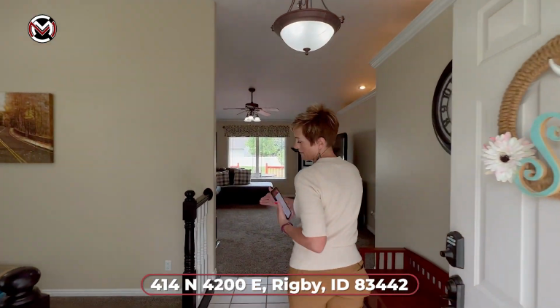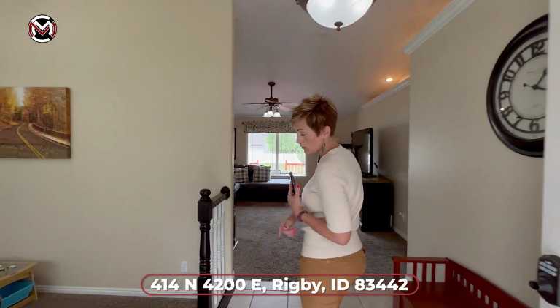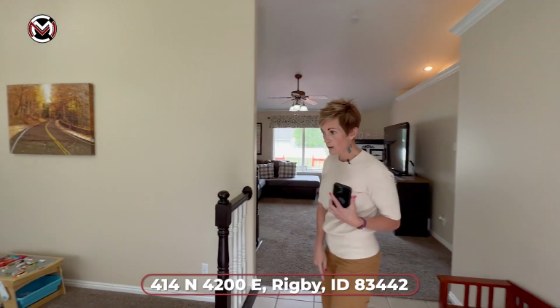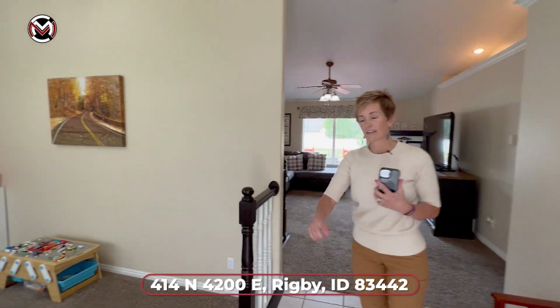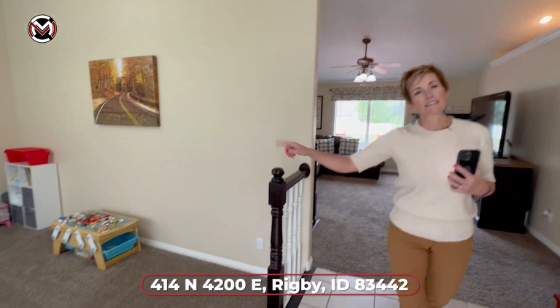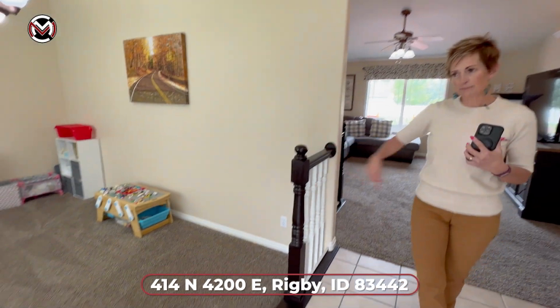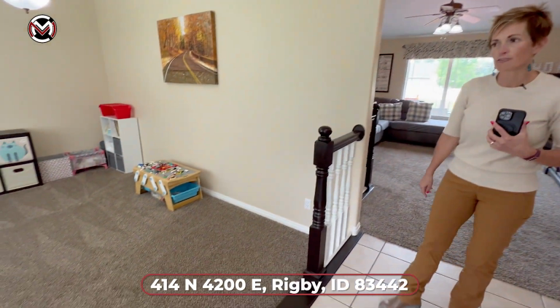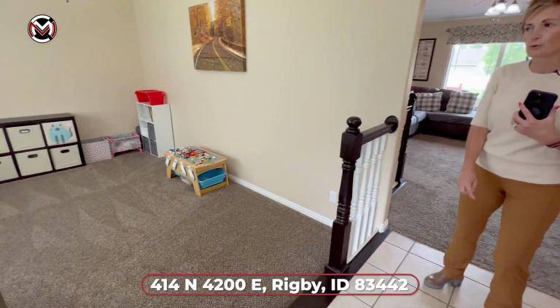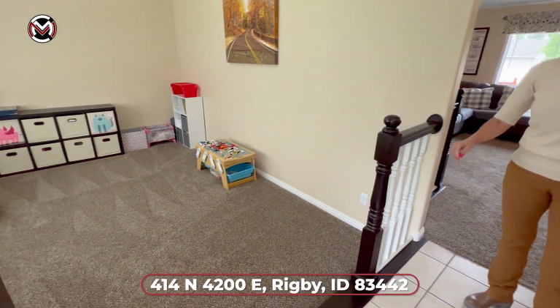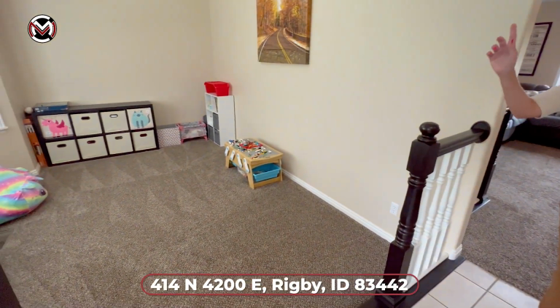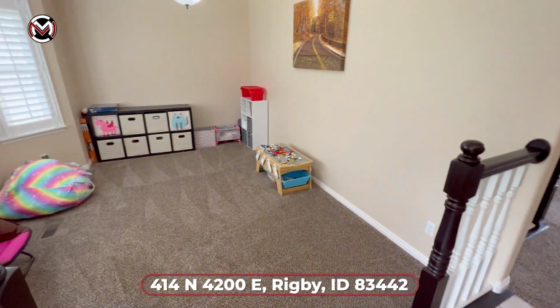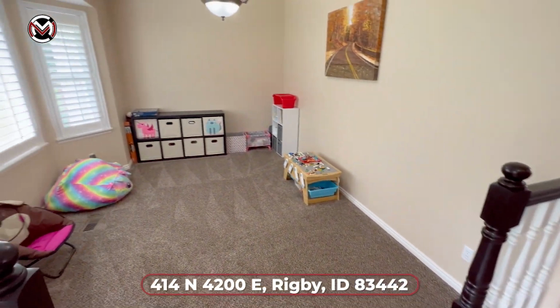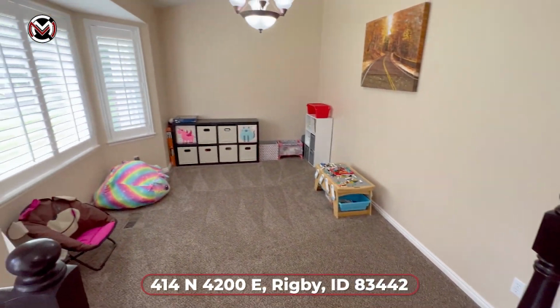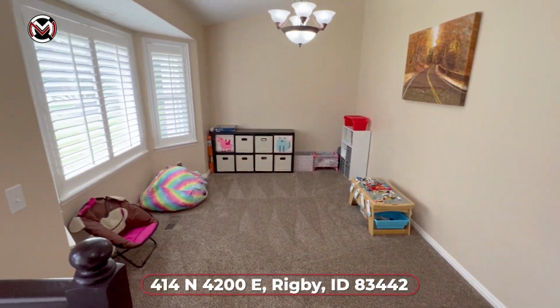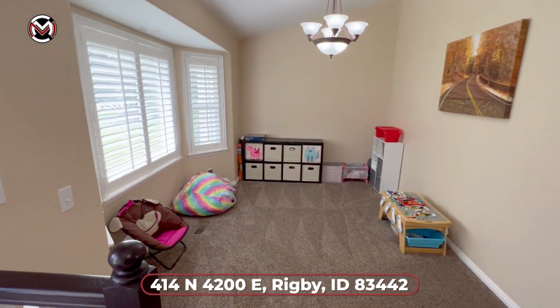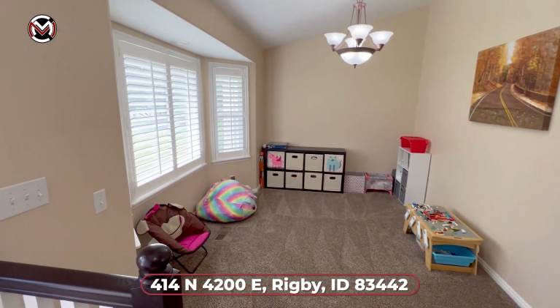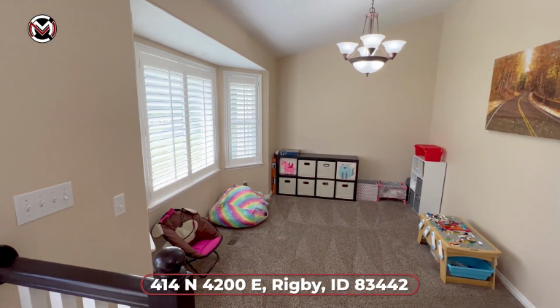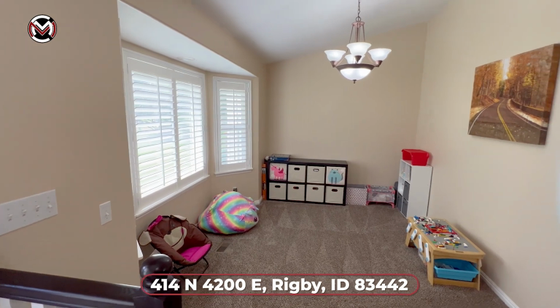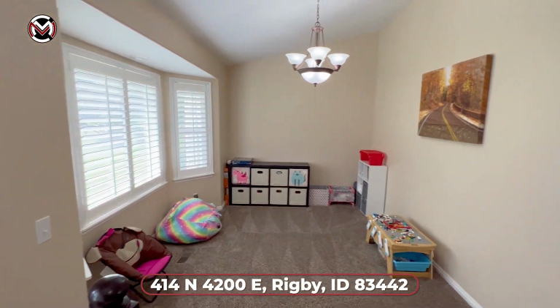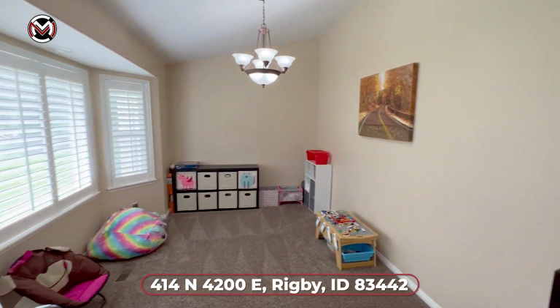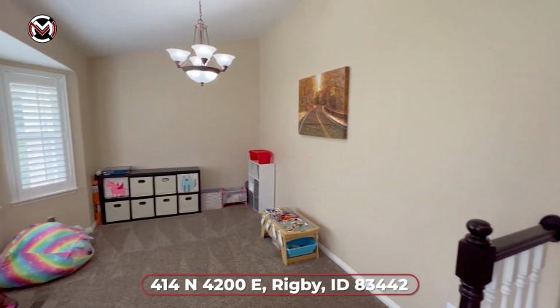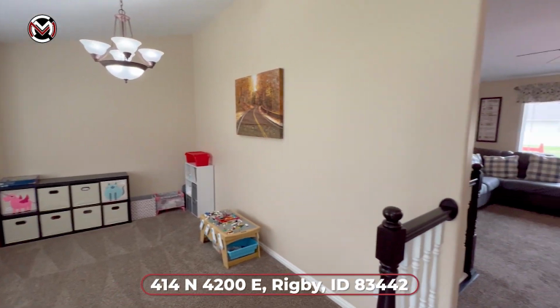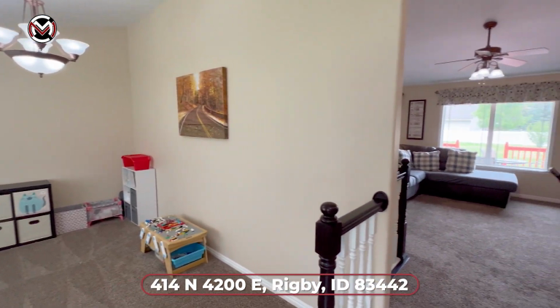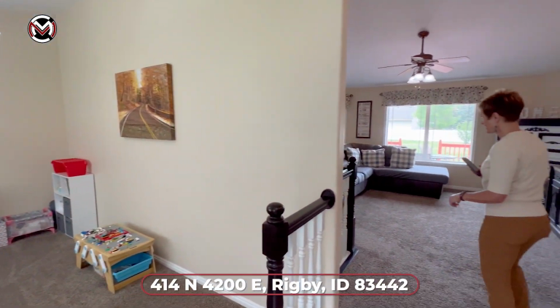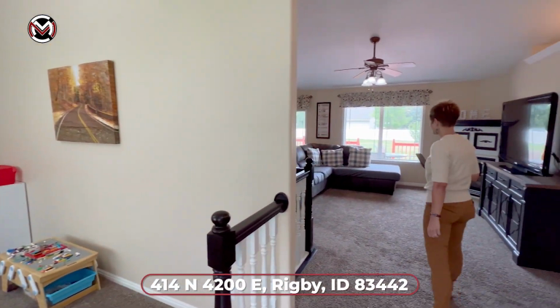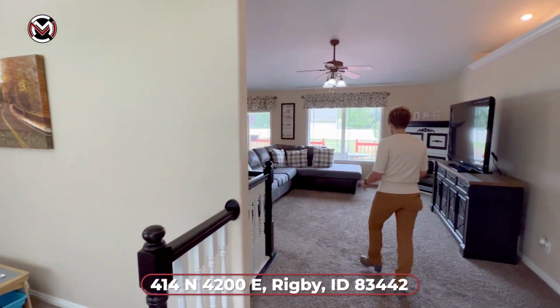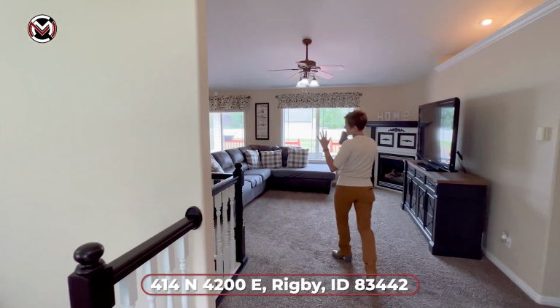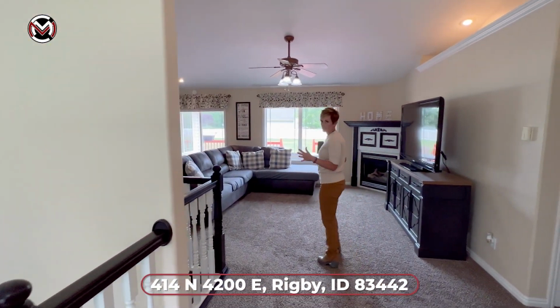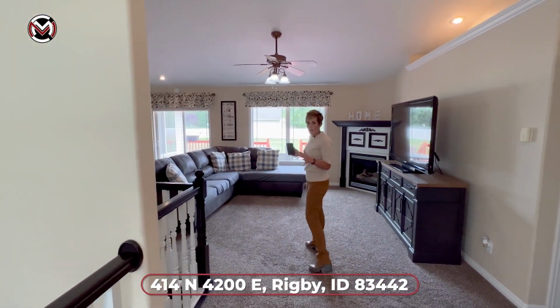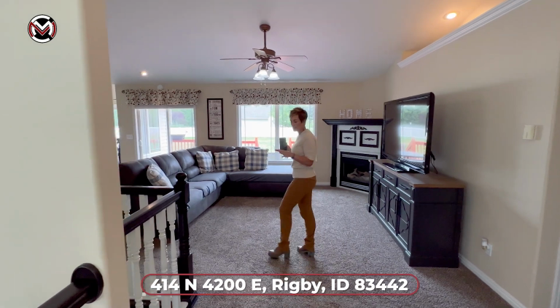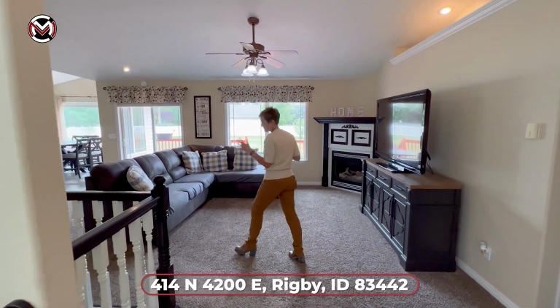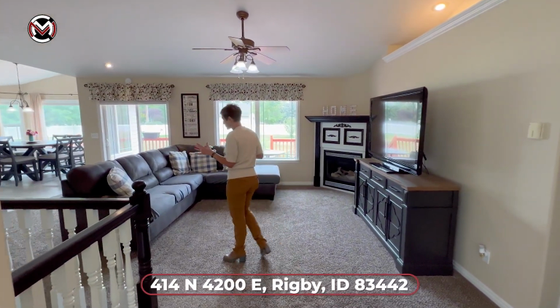We have some great tile work and a step-down front room with wood shutters on the front windows. Great space. We're going to come on in here to this wonderful open concept family room.